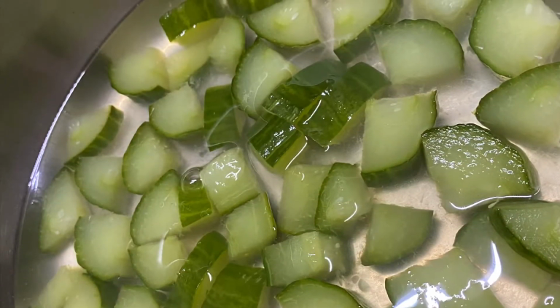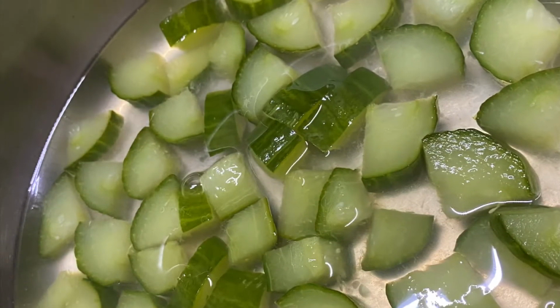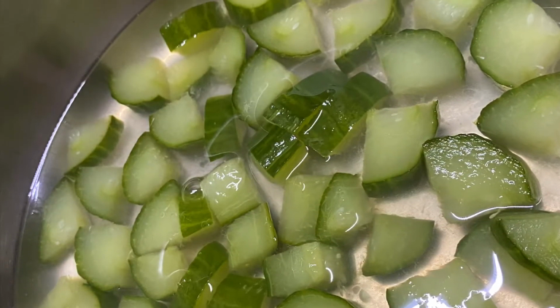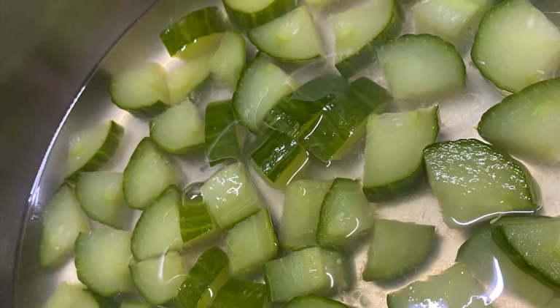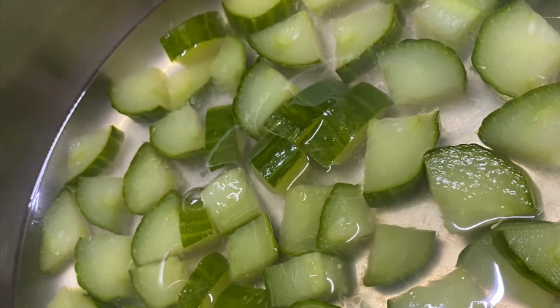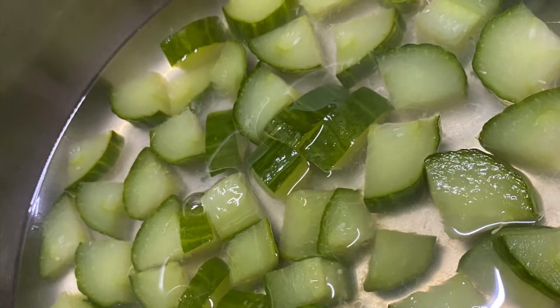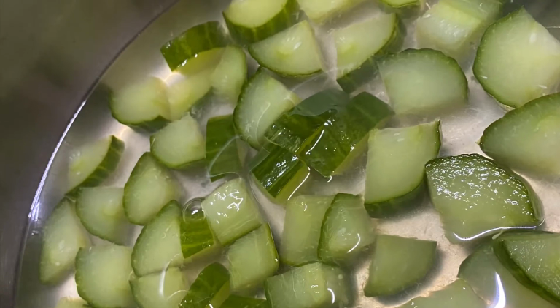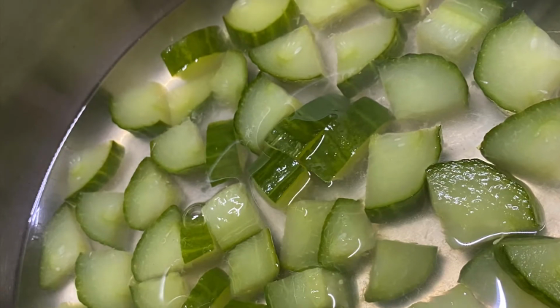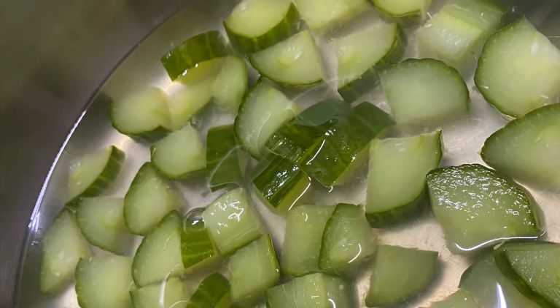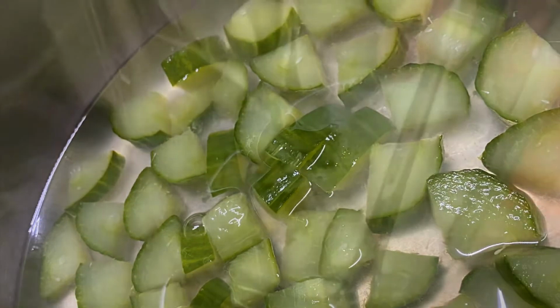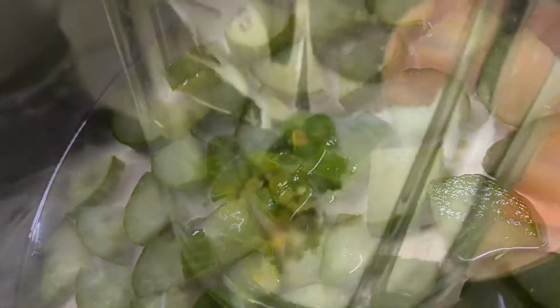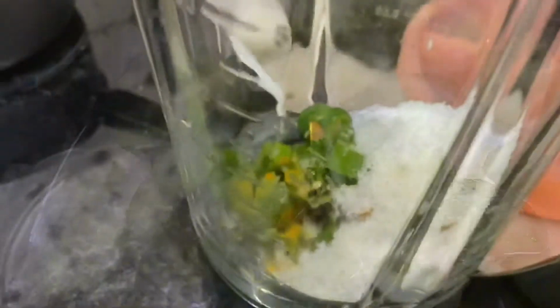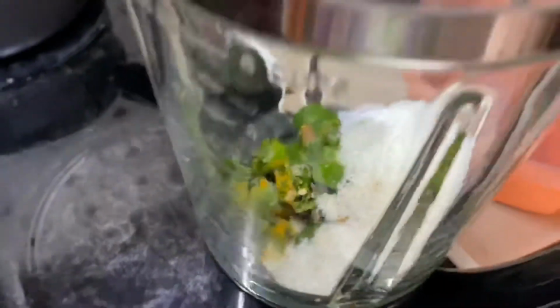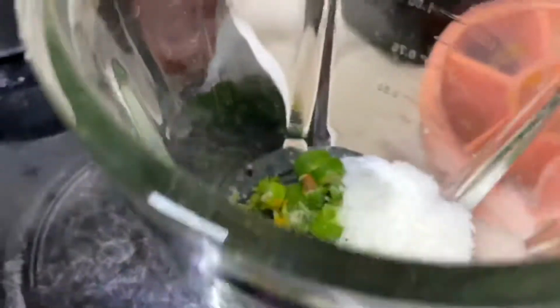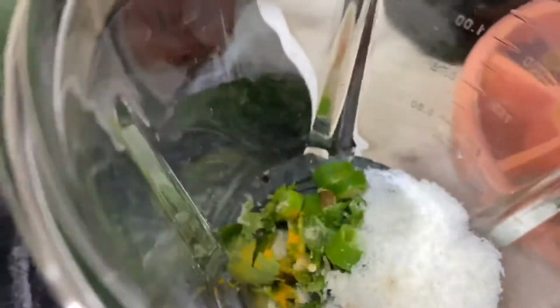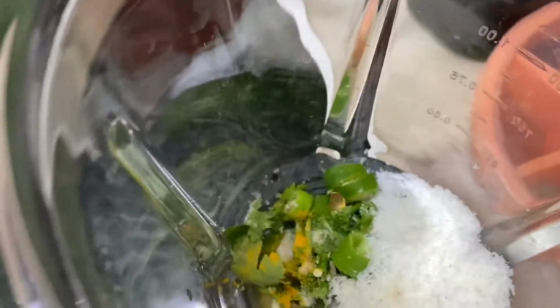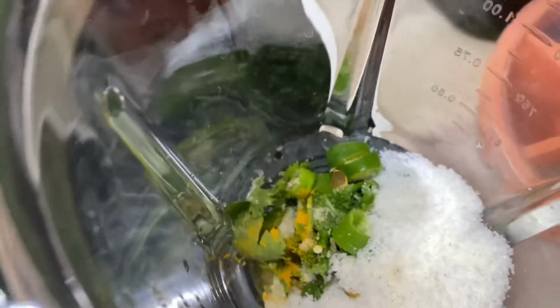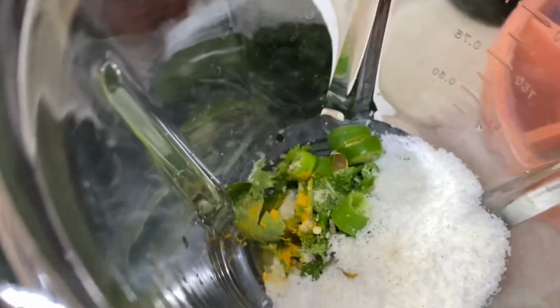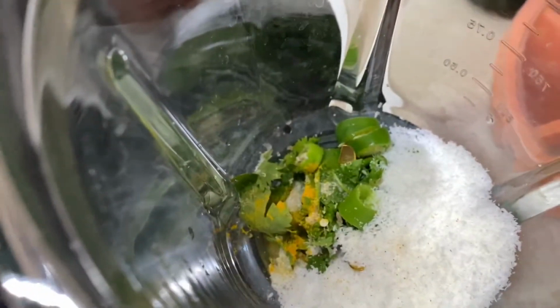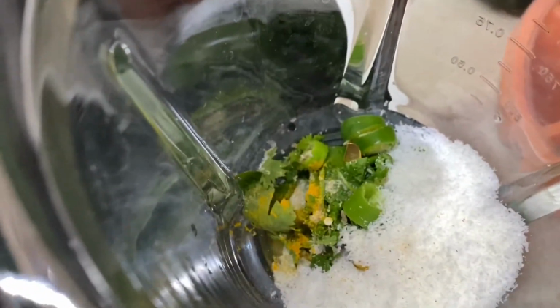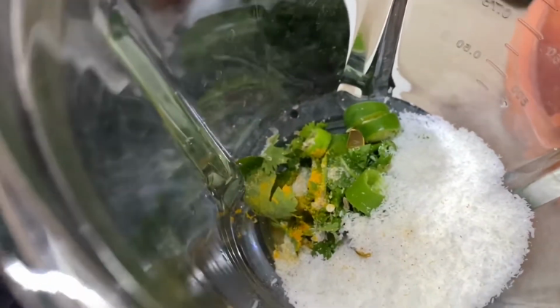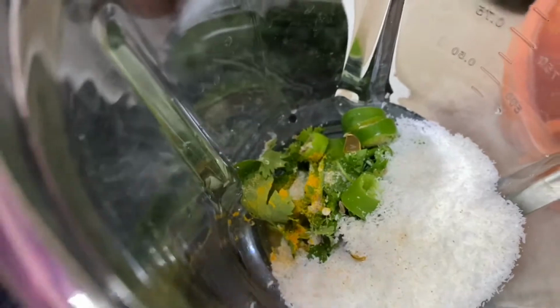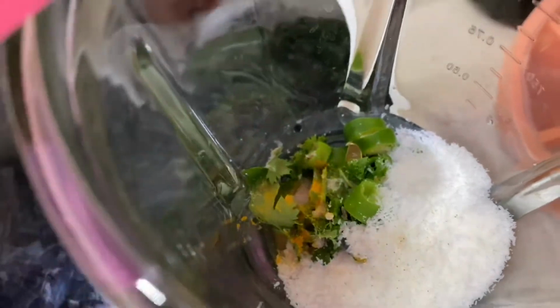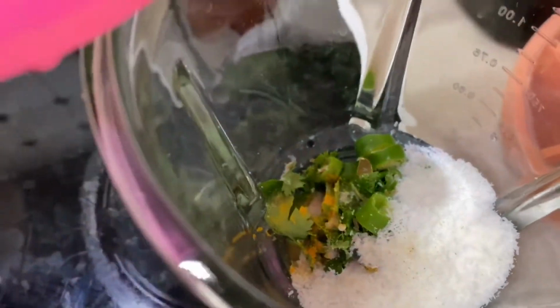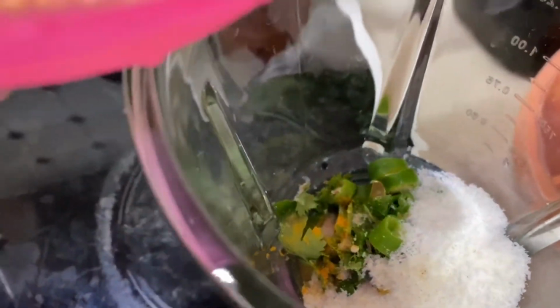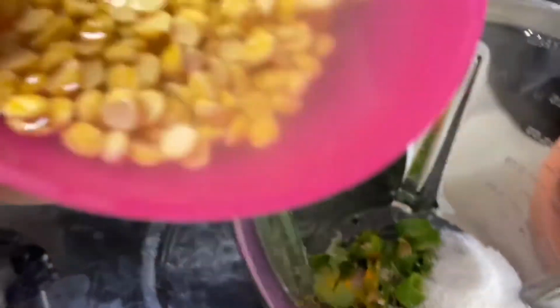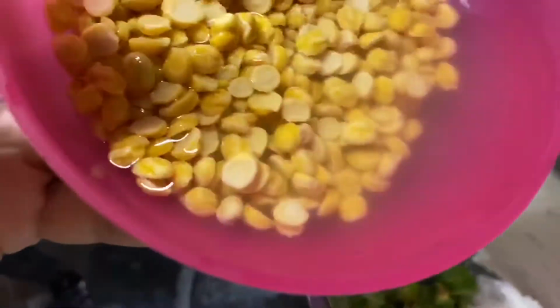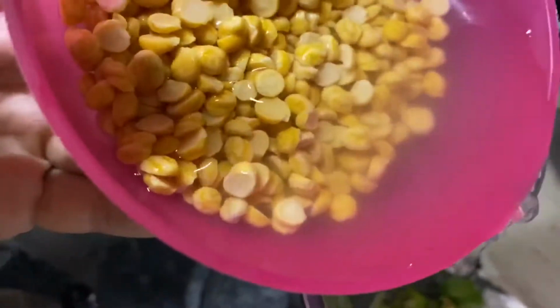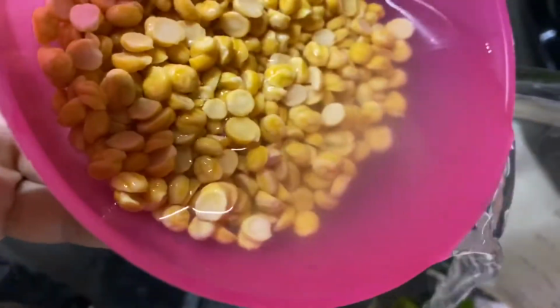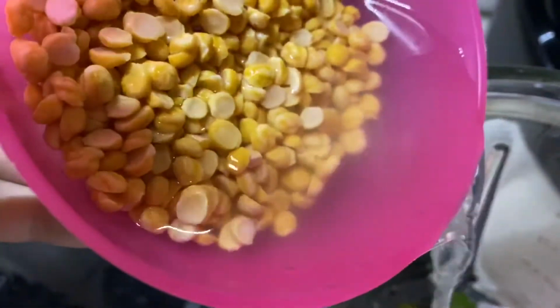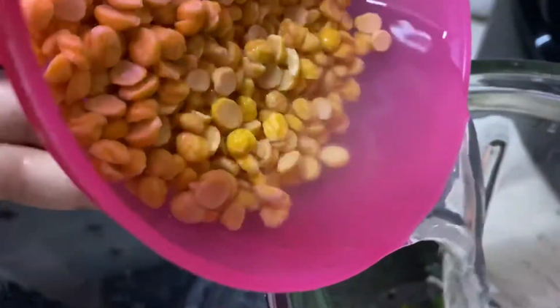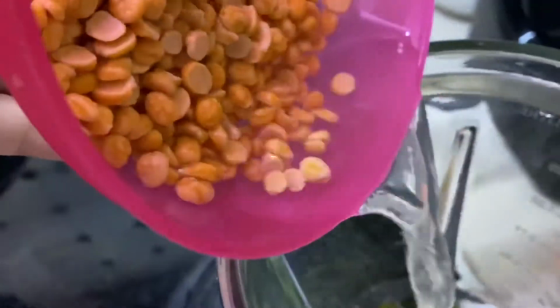Keep this aside. You can use the same water for the curry later. The next step is to prepare the base gravy, so prepare a nice paste by grinding all the ingredients shown earlier.